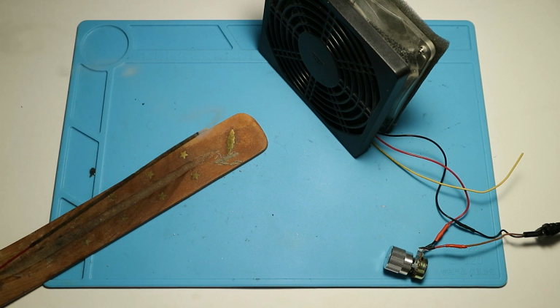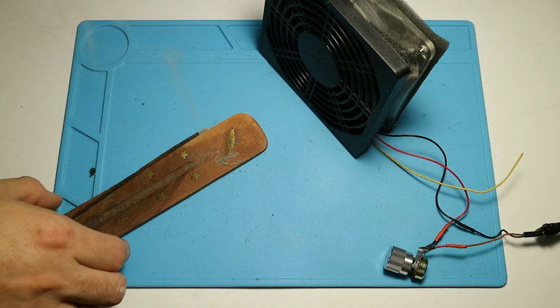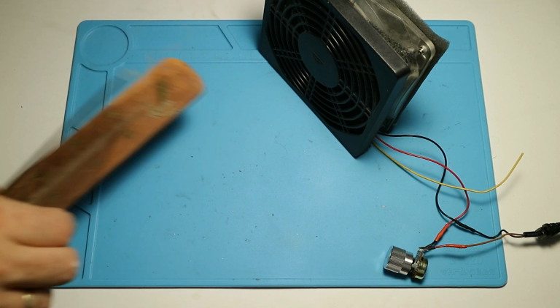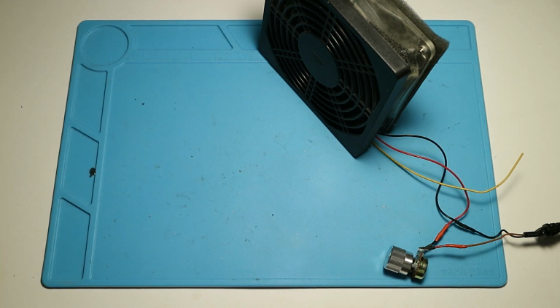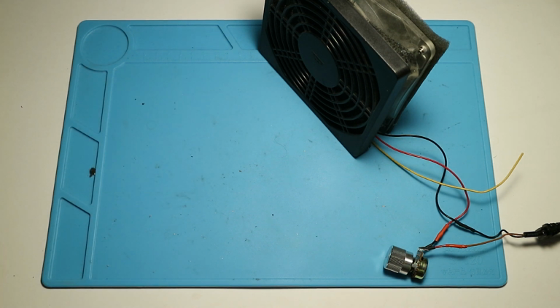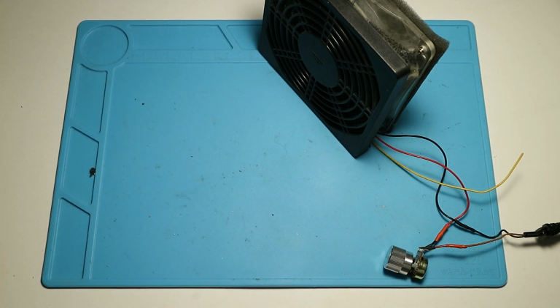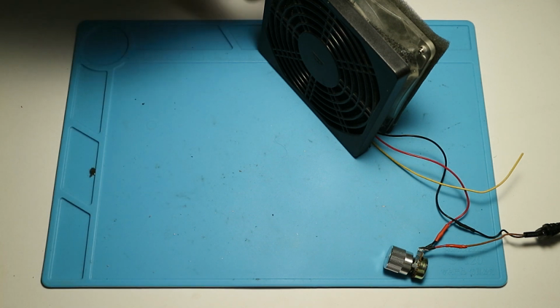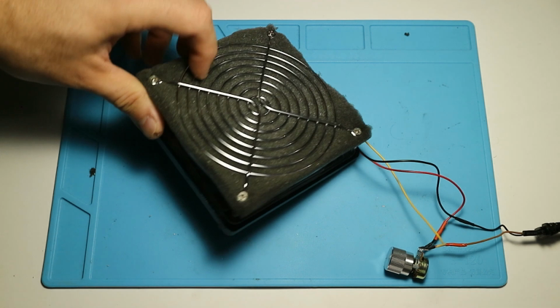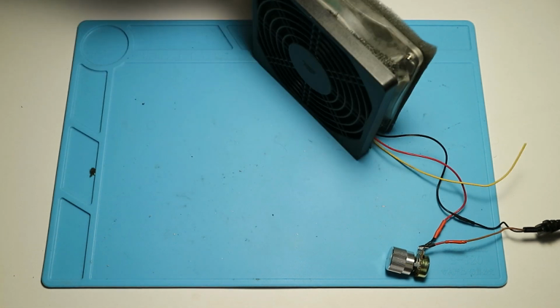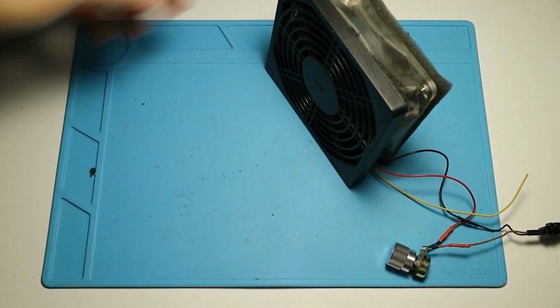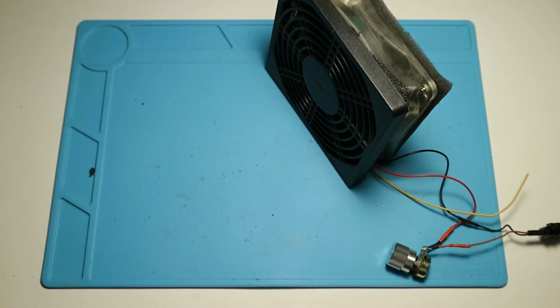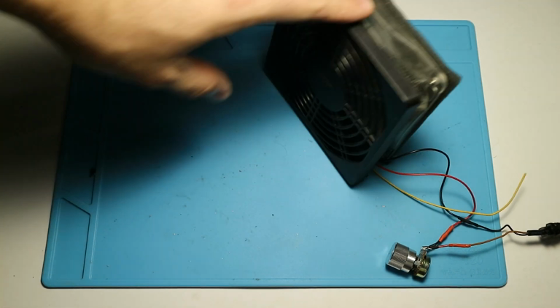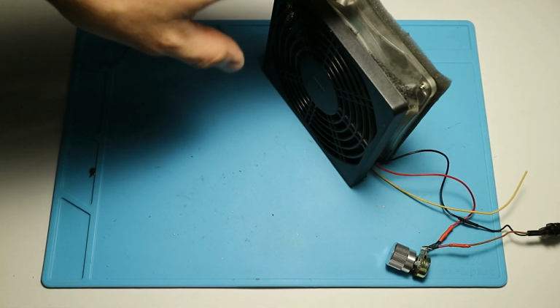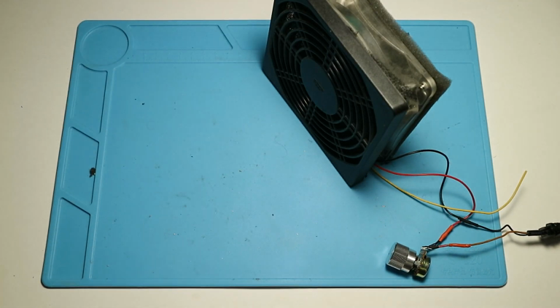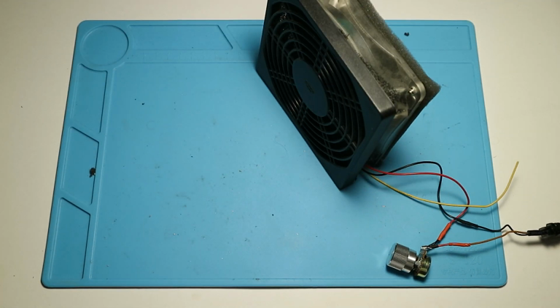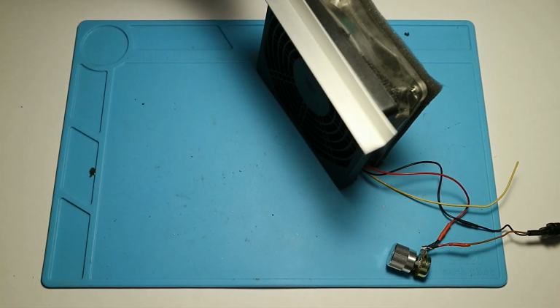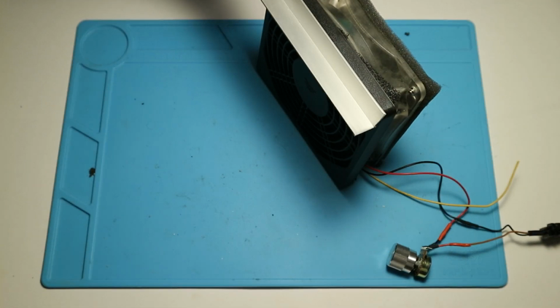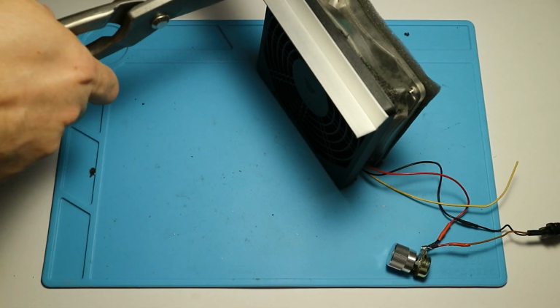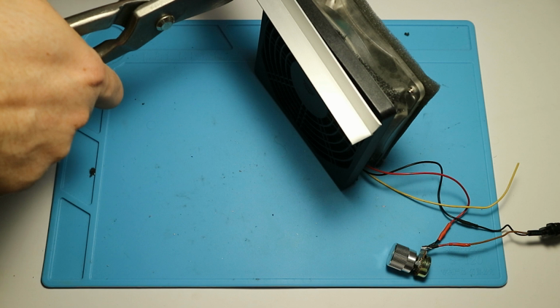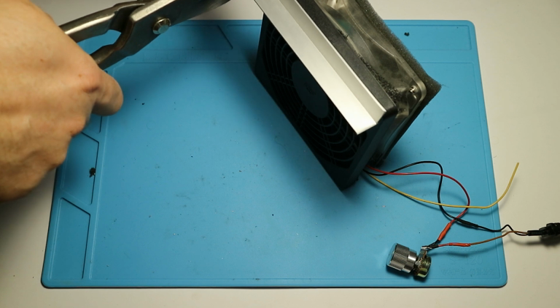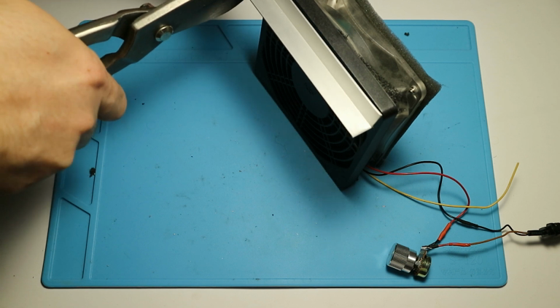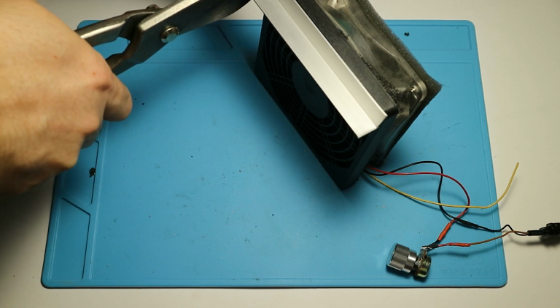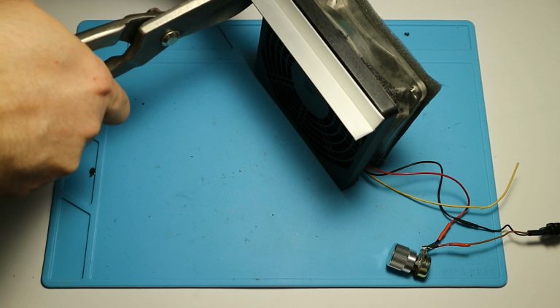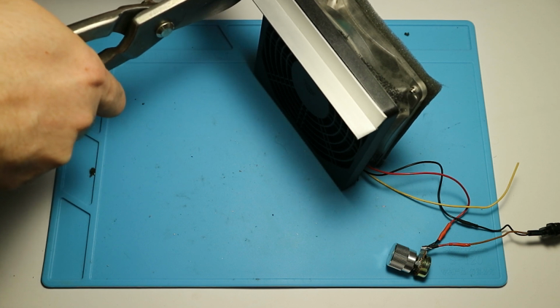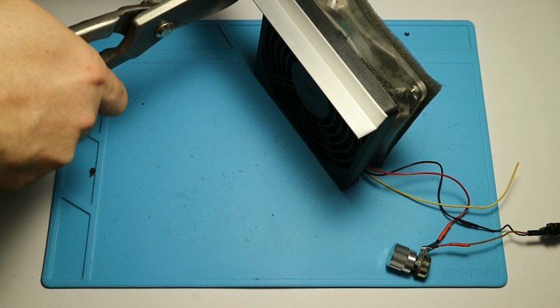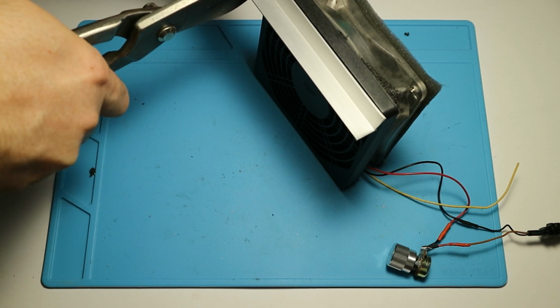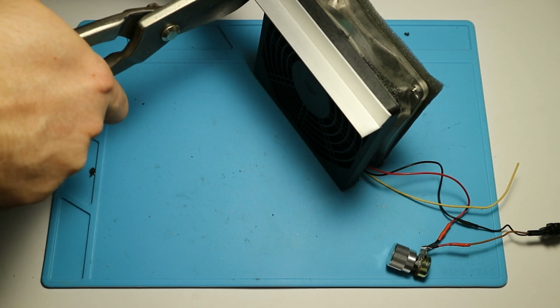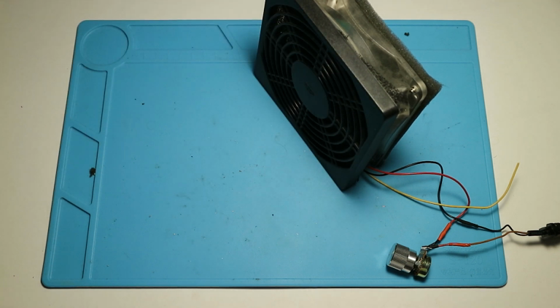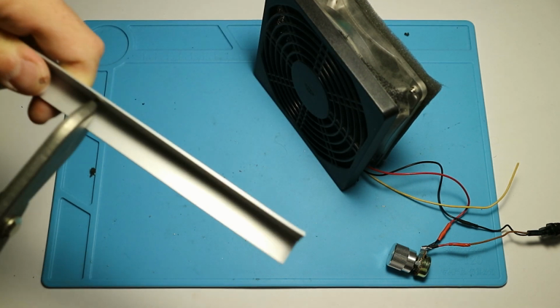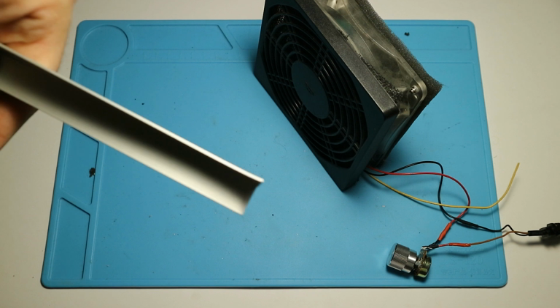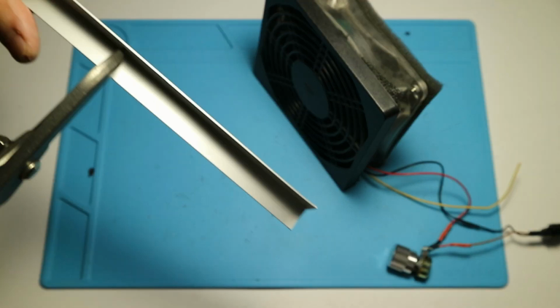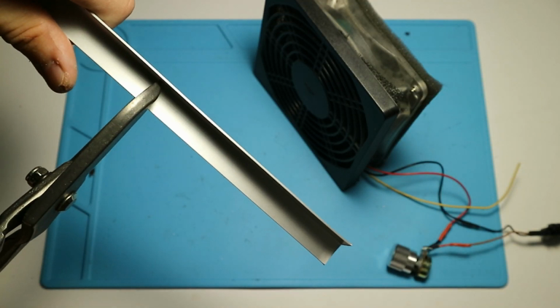After a successful test we could say we are ready, but to be honest I found this construction a bit too easy to tip over, so I decided to give it some stability. As you will see, having some leftover material around can come in handy.